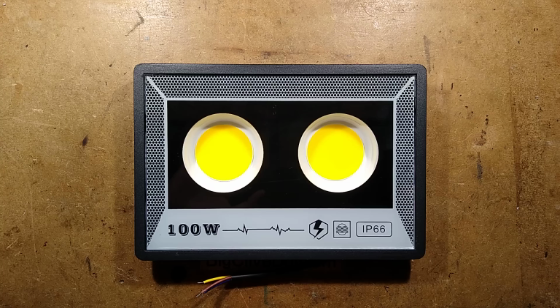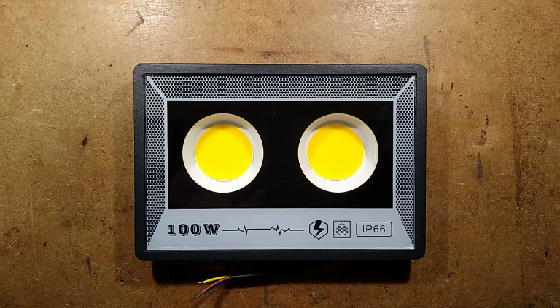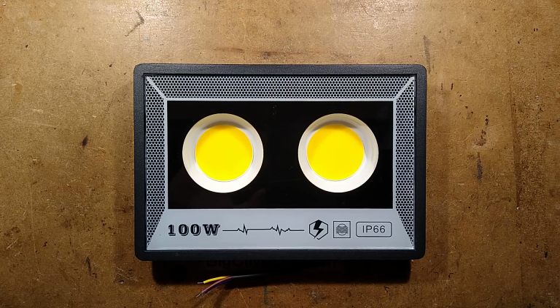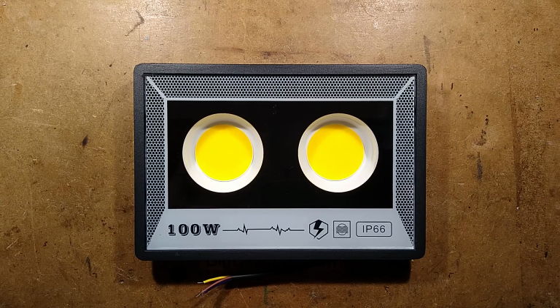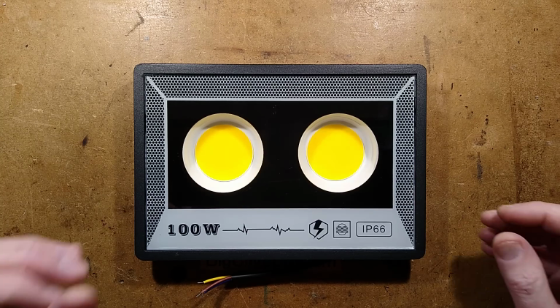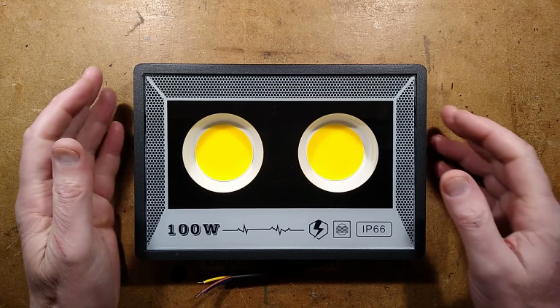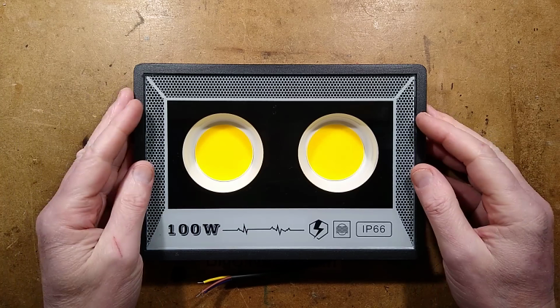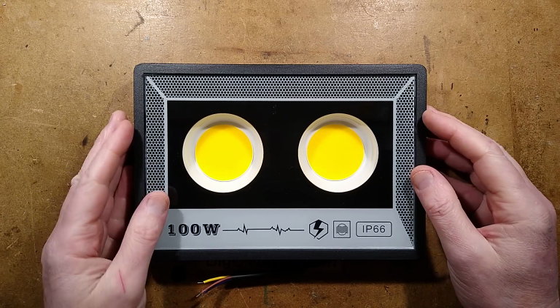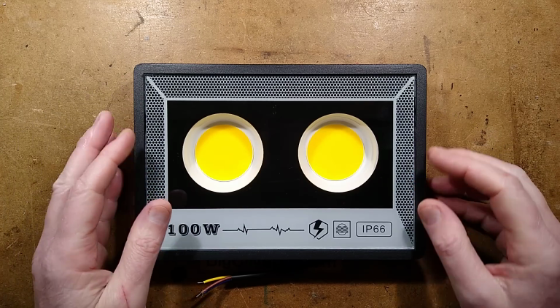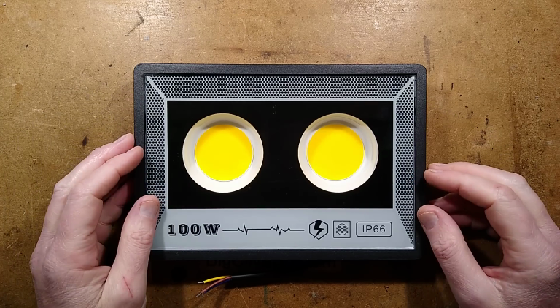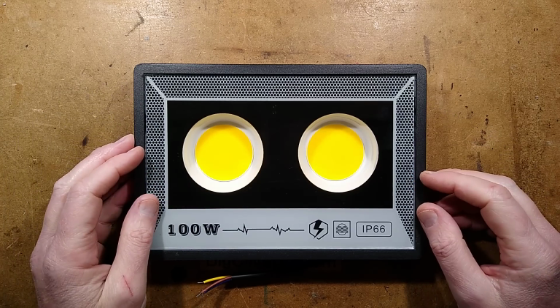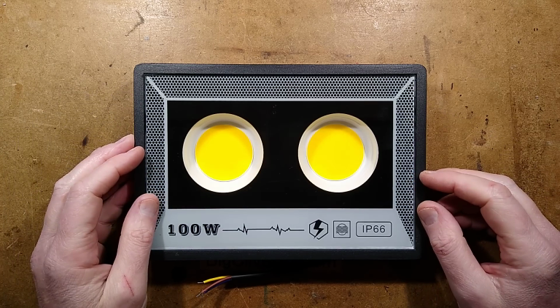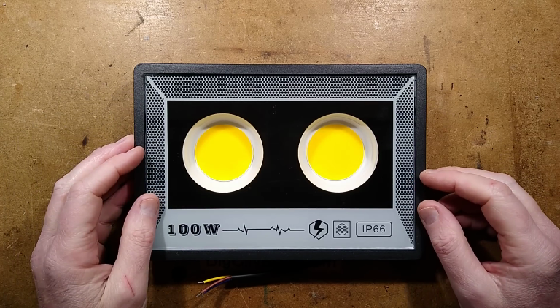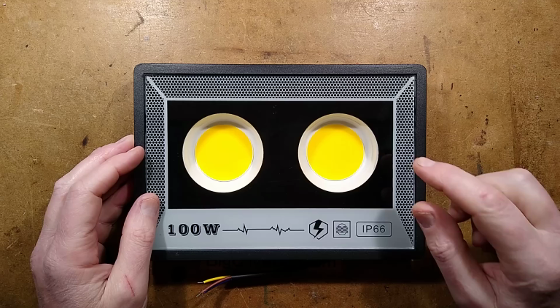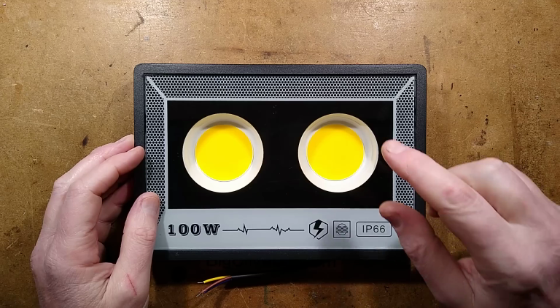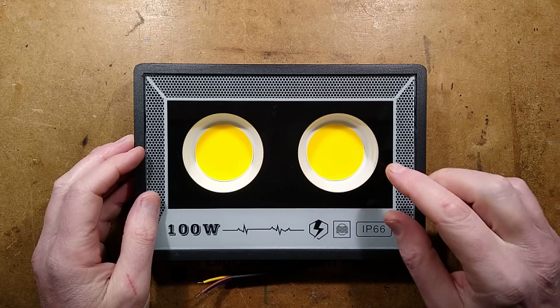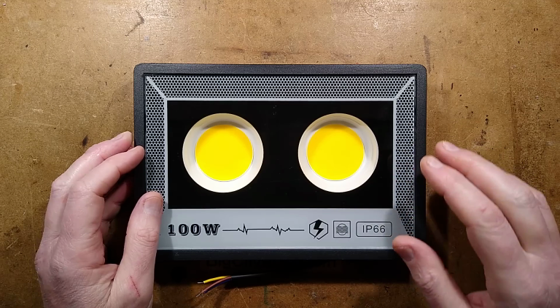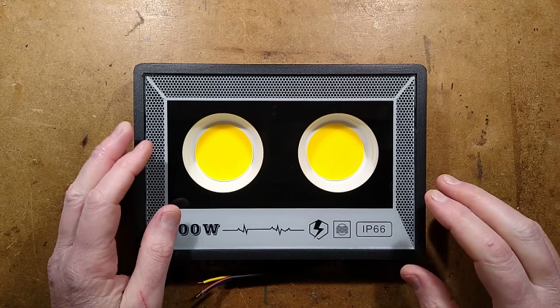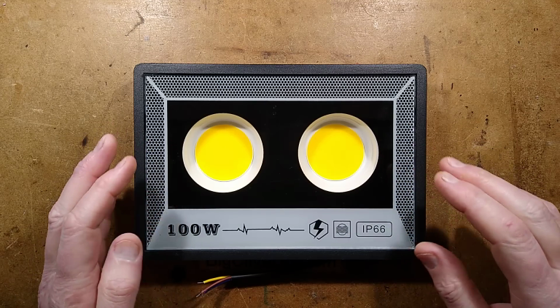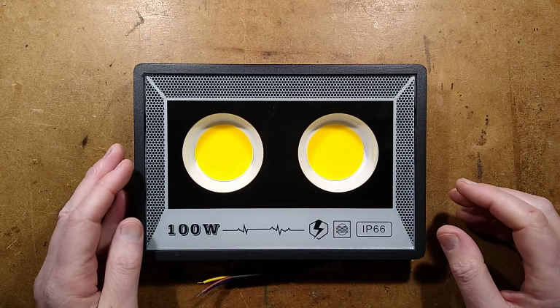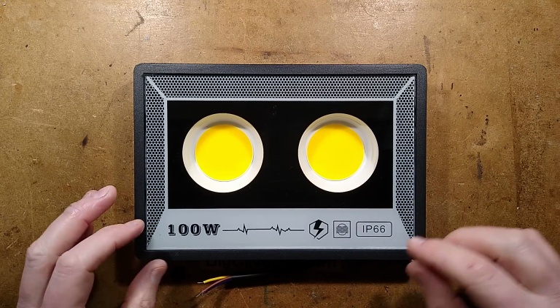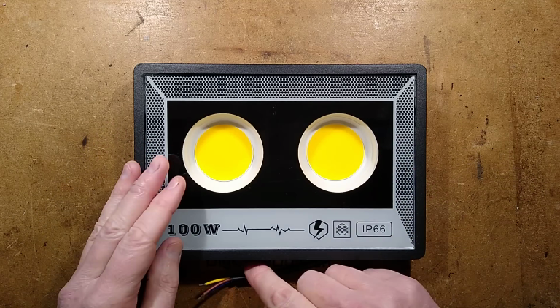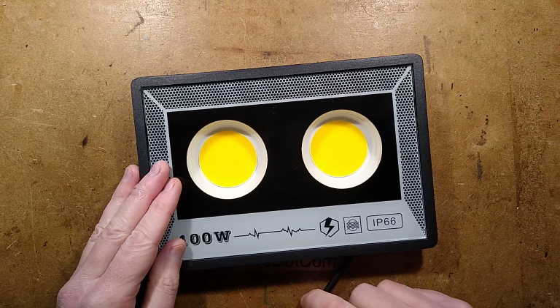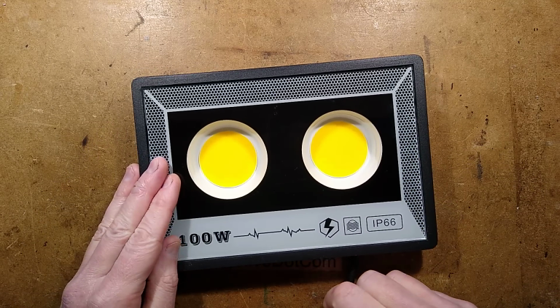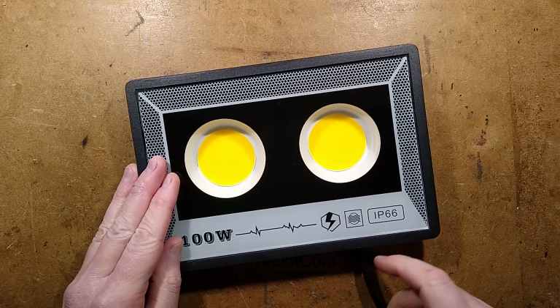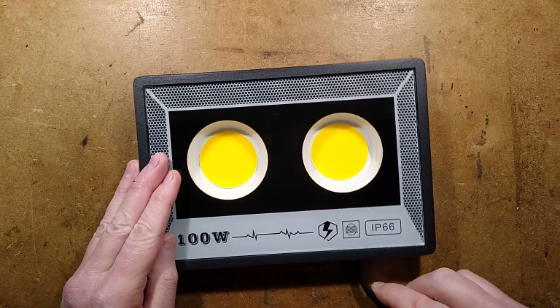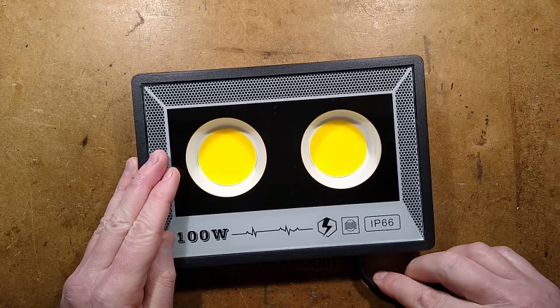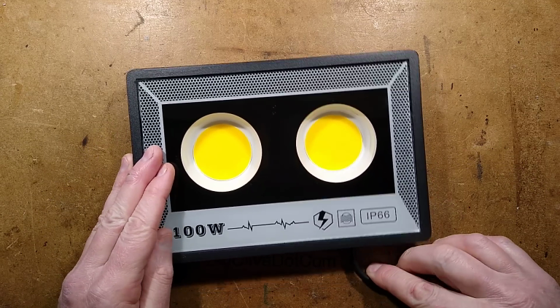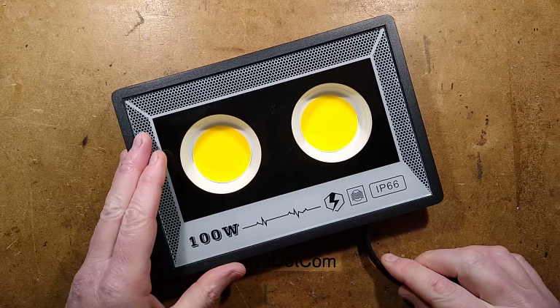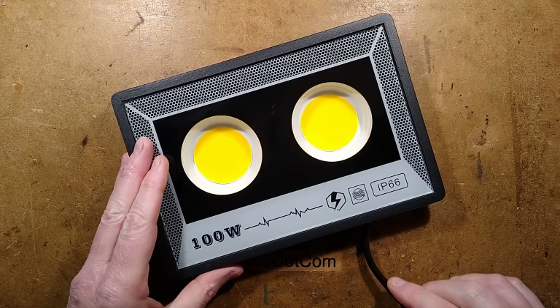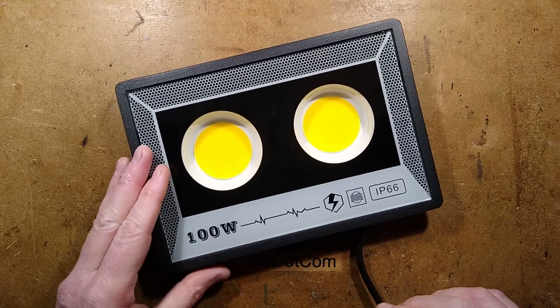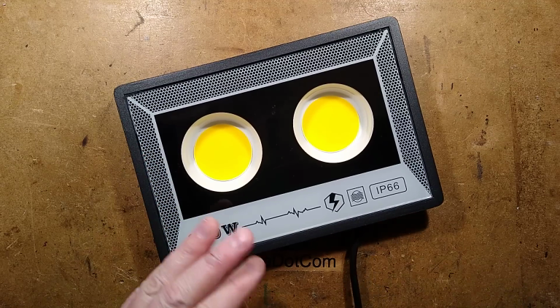Let's take a look at another LED floodlight. This one is 100 watts, but whether it is actually 100 watts is debatable. It is from Timu, so it's not maybe up to standards.